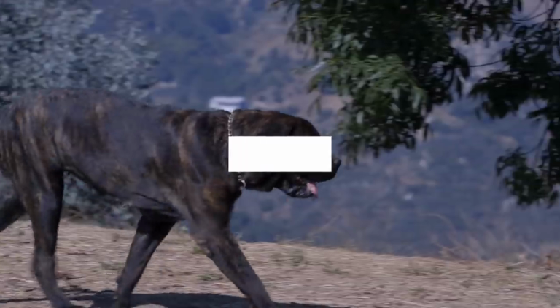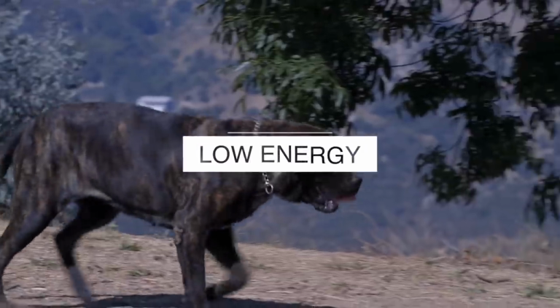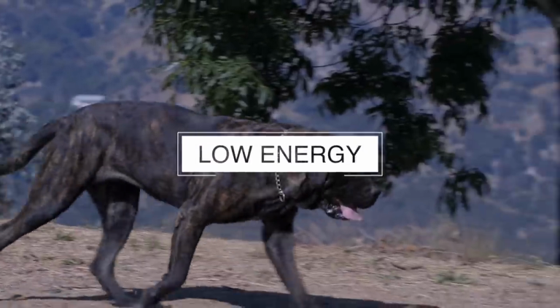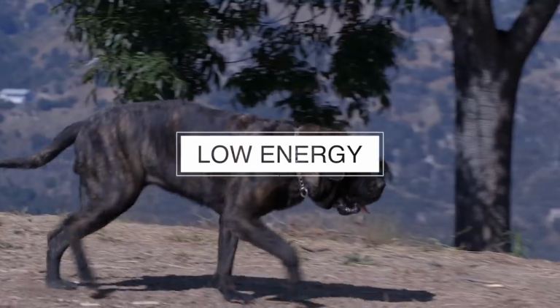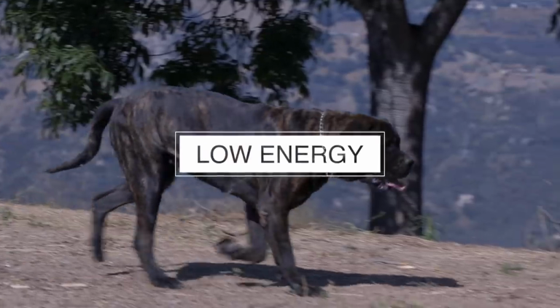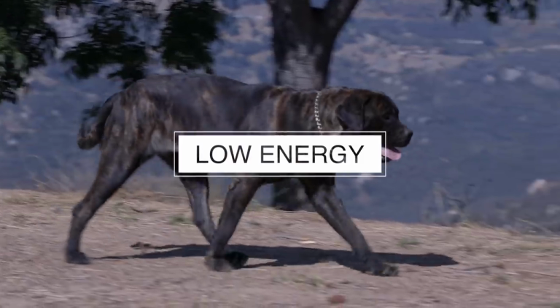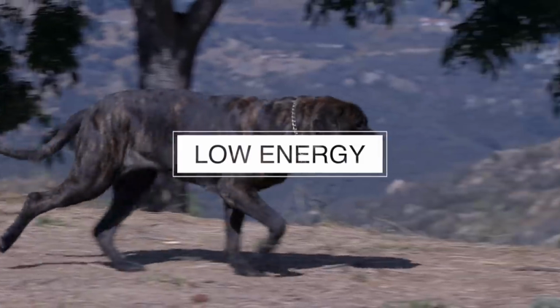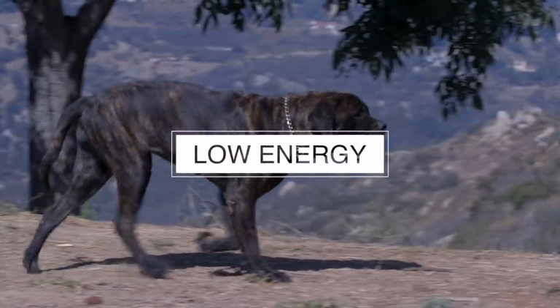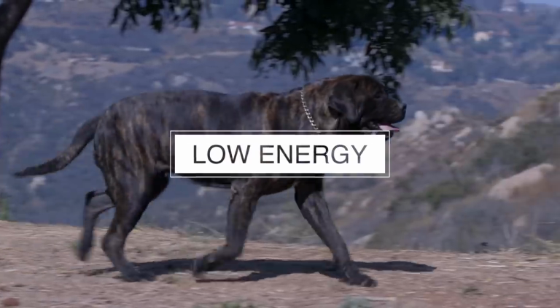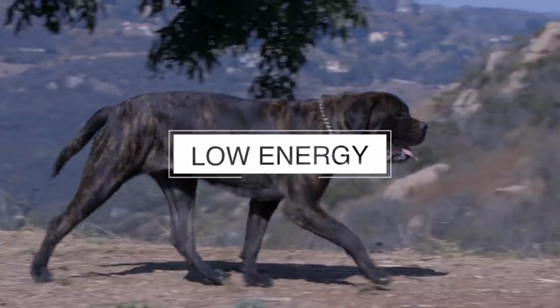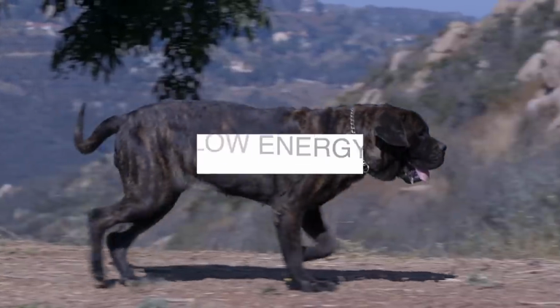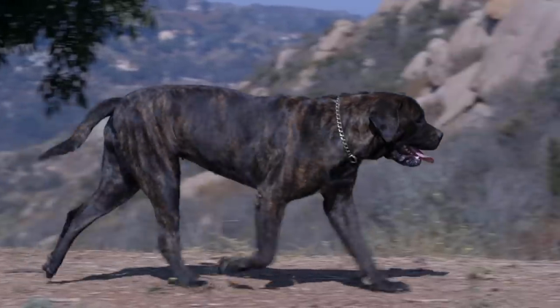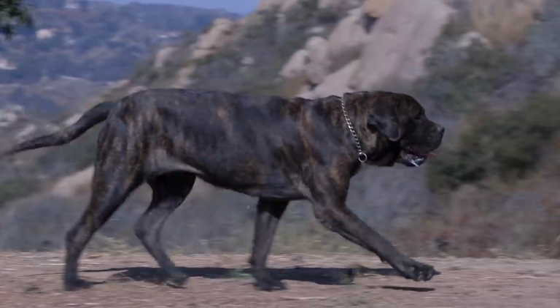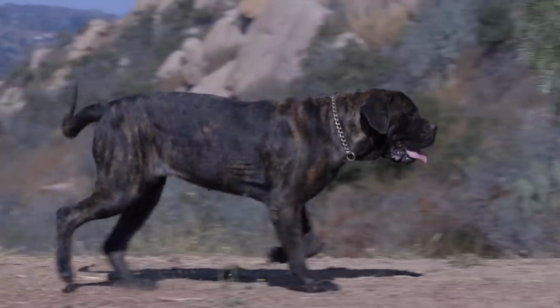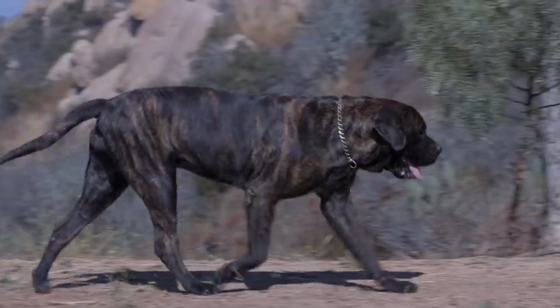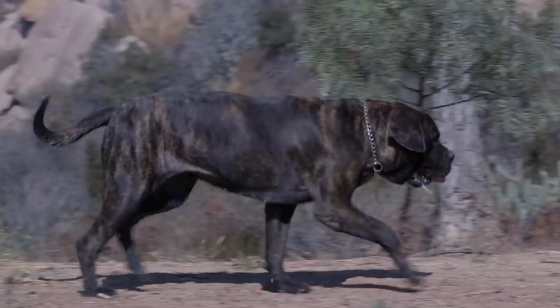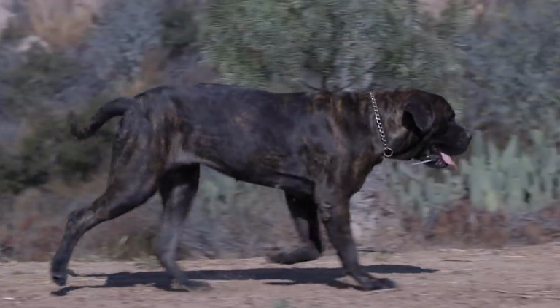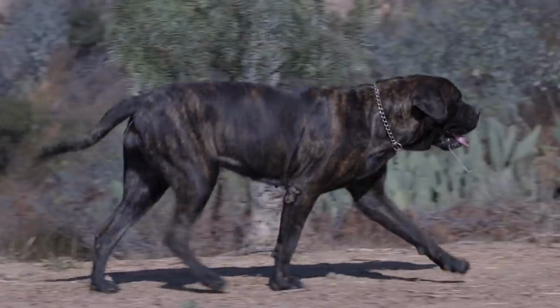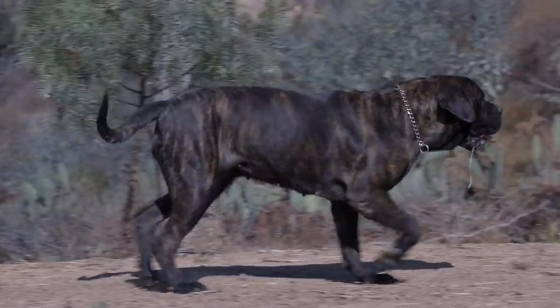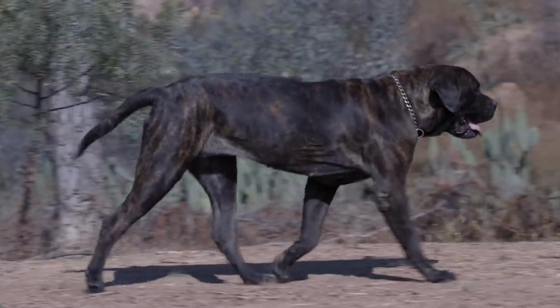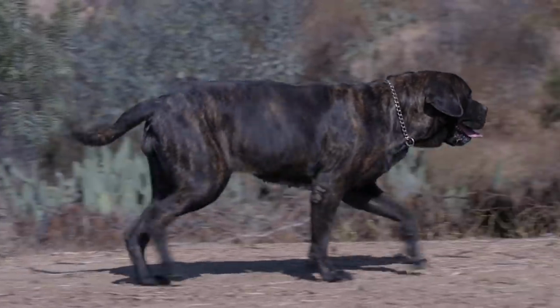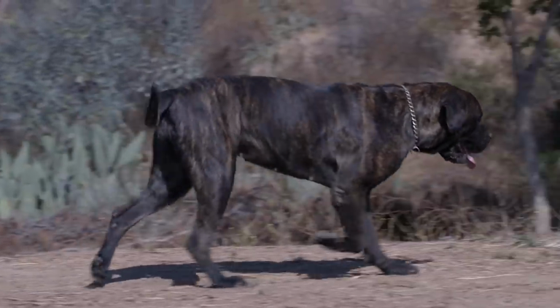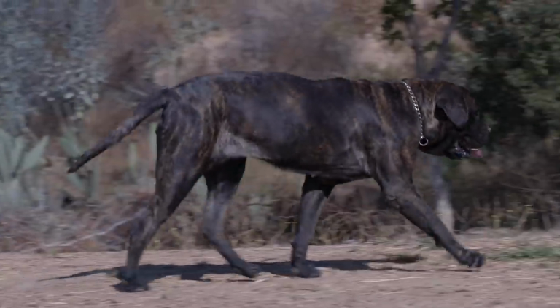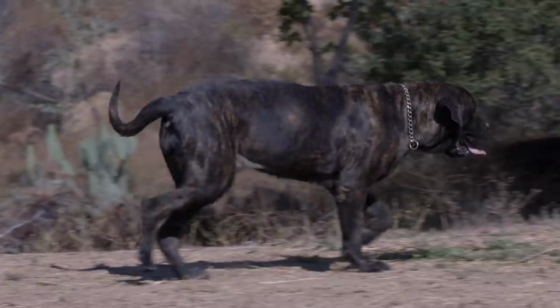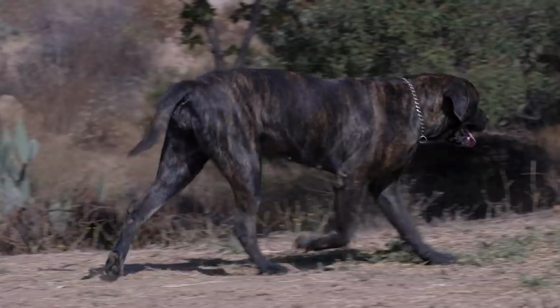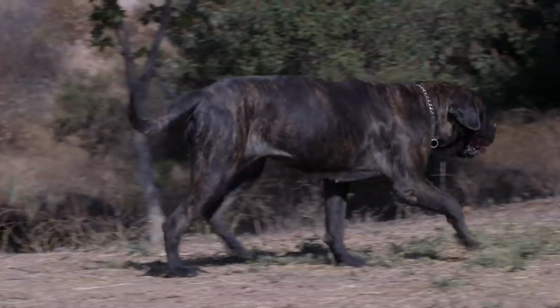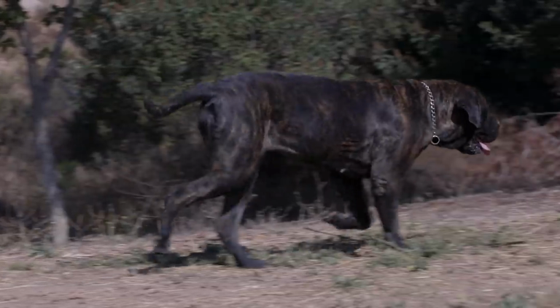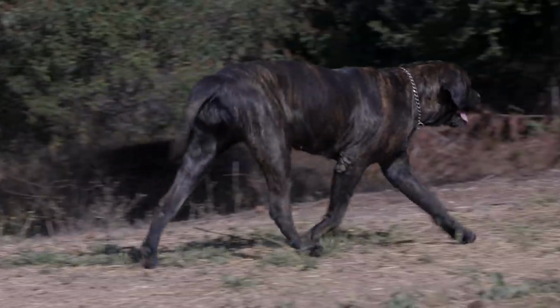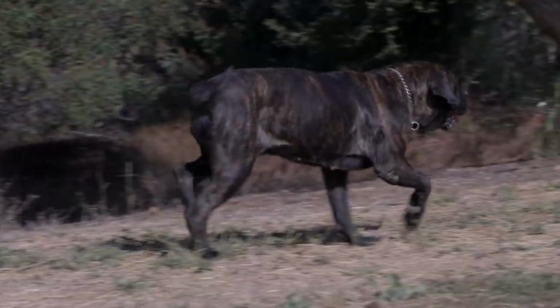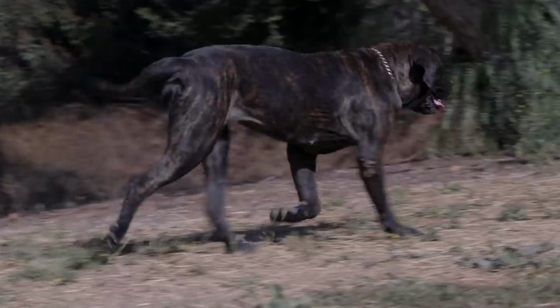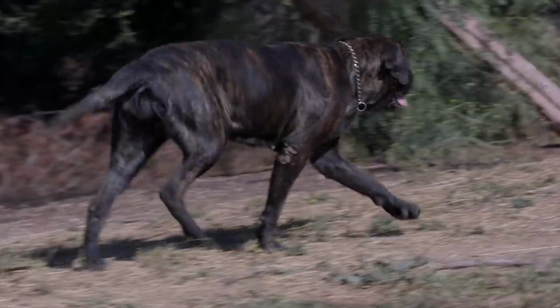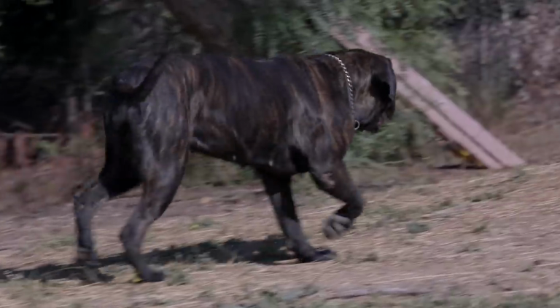Number four: English Mastiffs are a relatively low energy breed. They are big and heavy and therefore do not make for good running companions. This does not mean the breed does not need exercise. A low impact walk once or twice a day is great for the breed's mental and physical health.